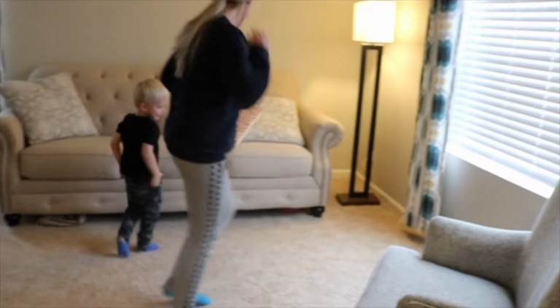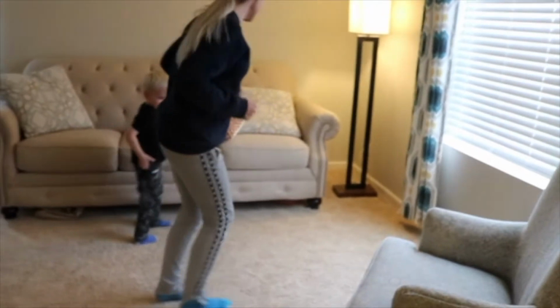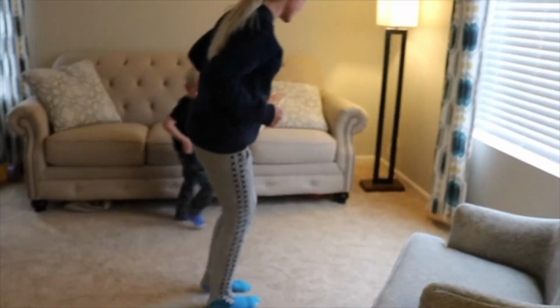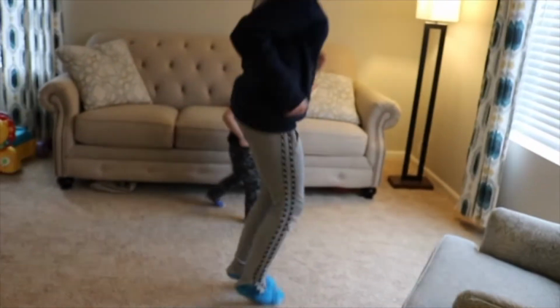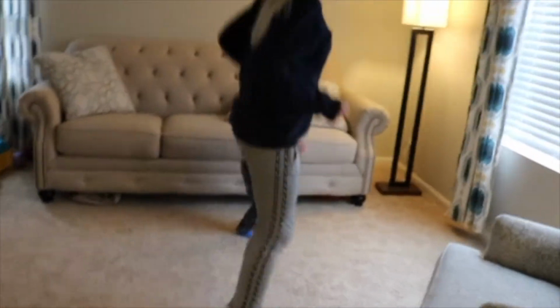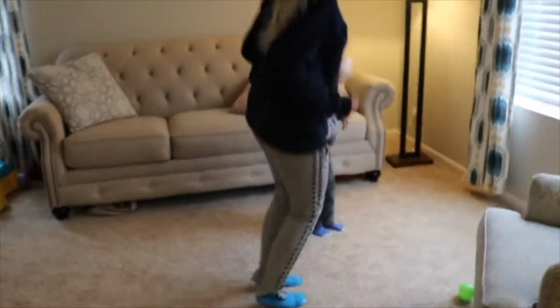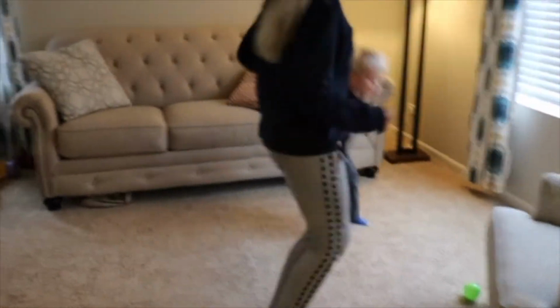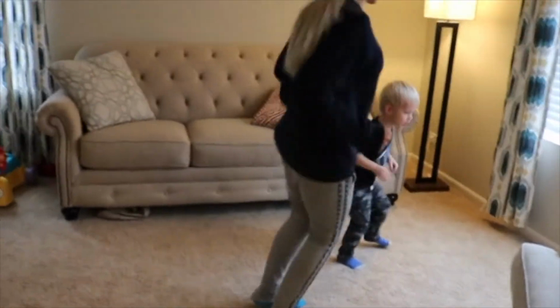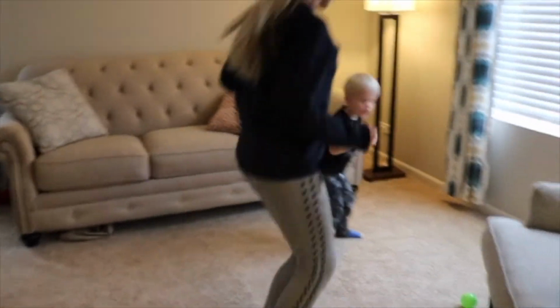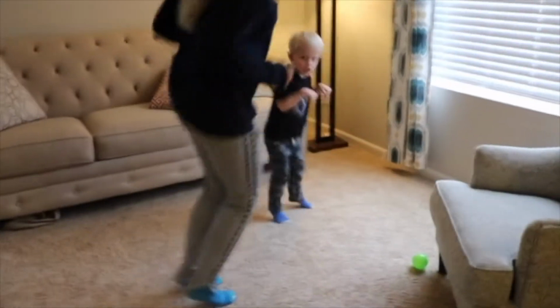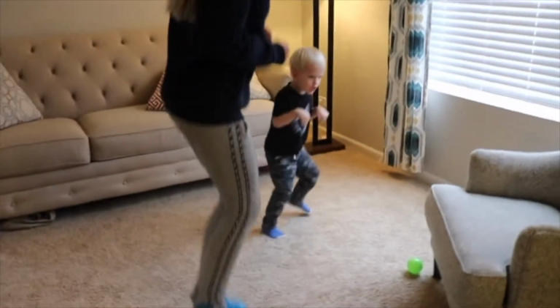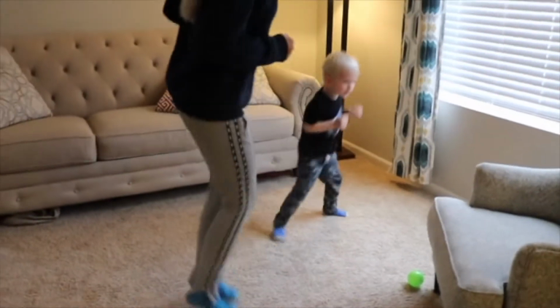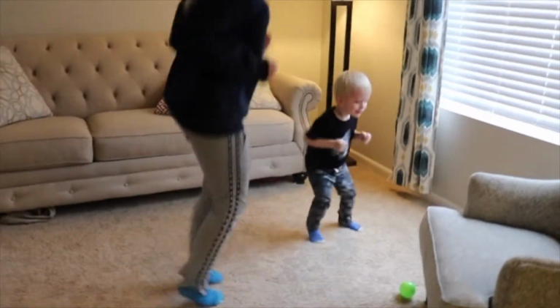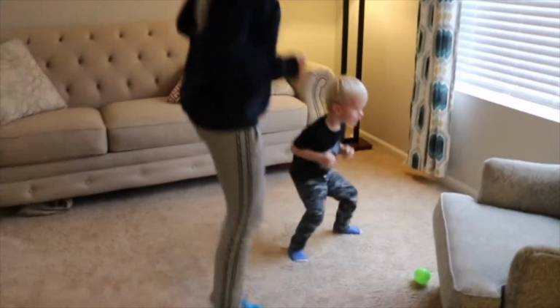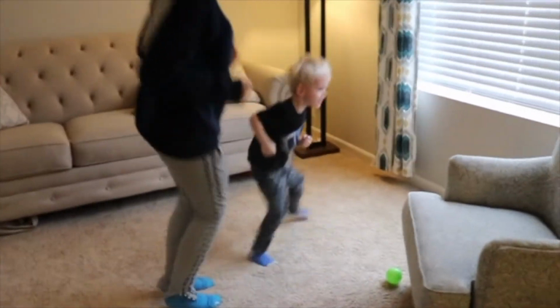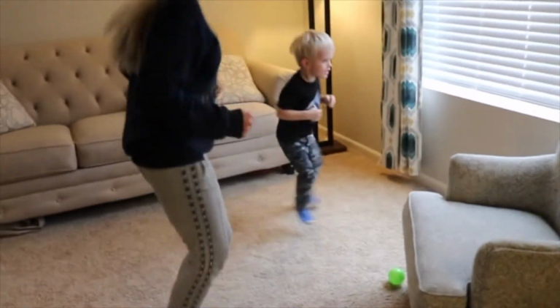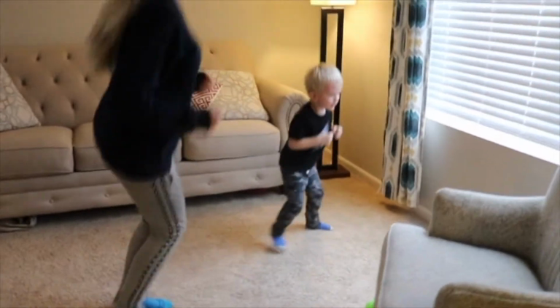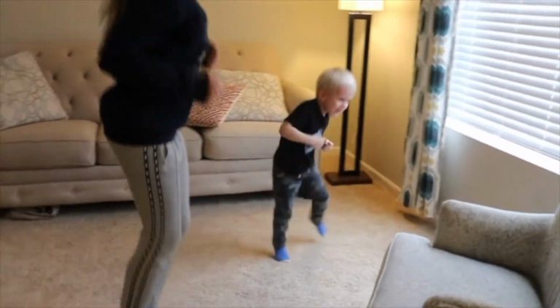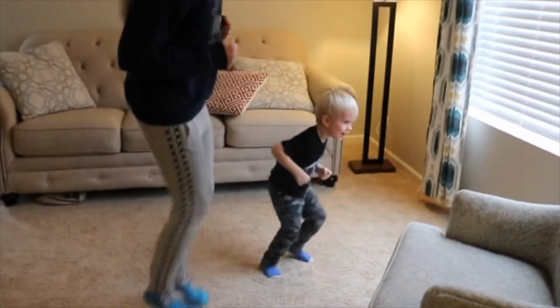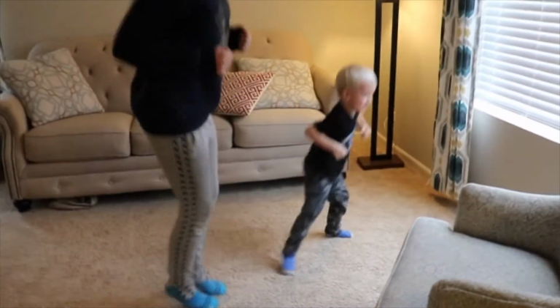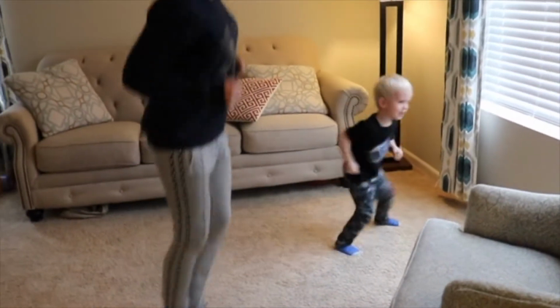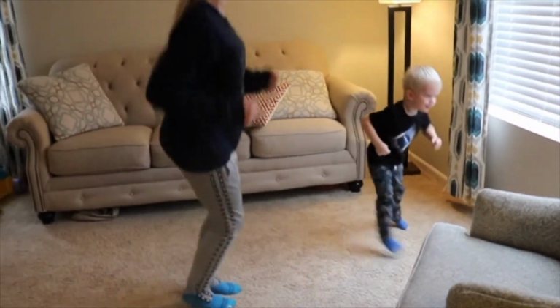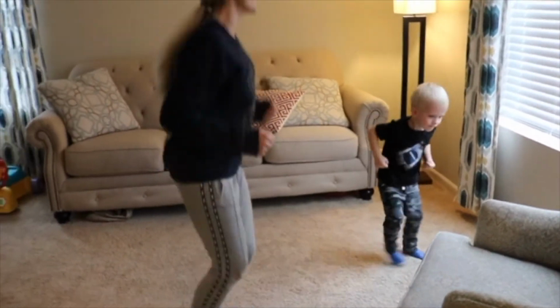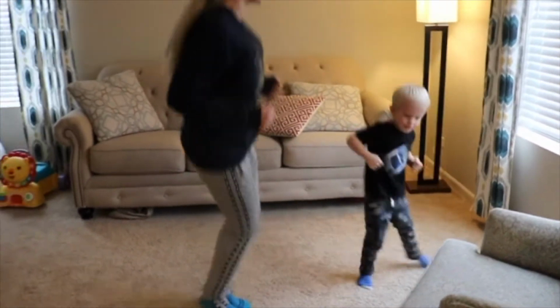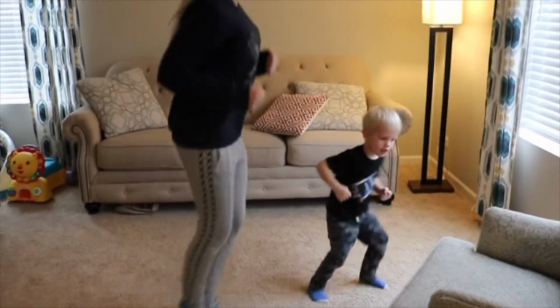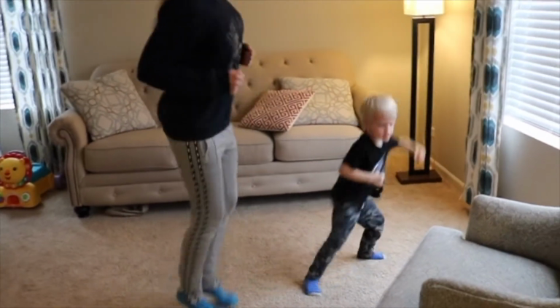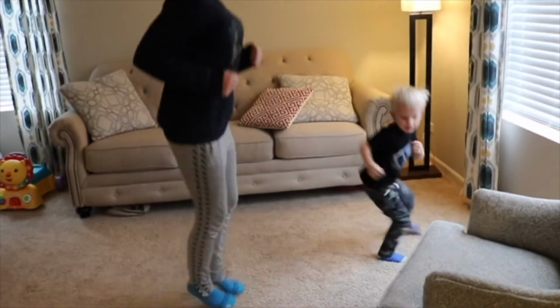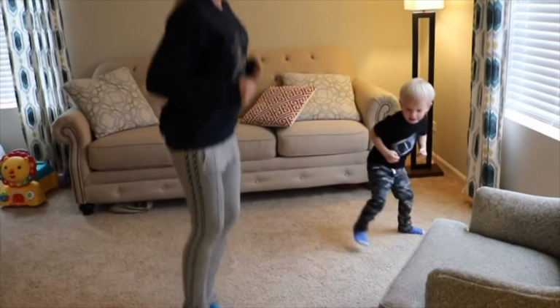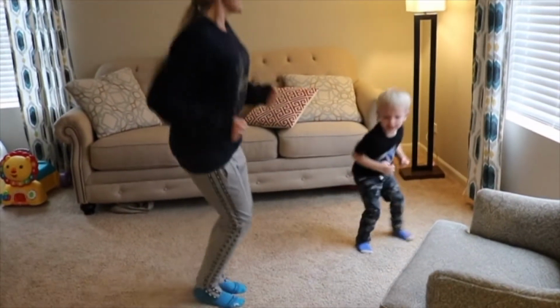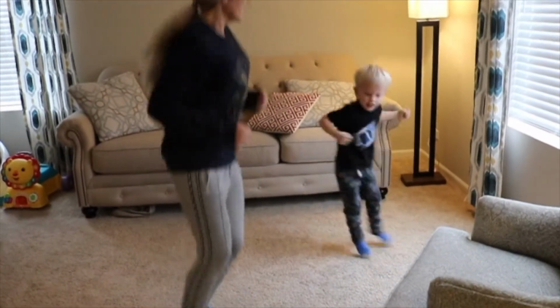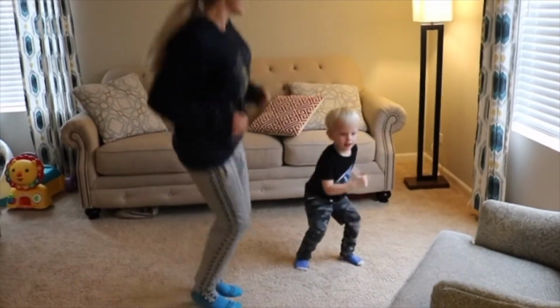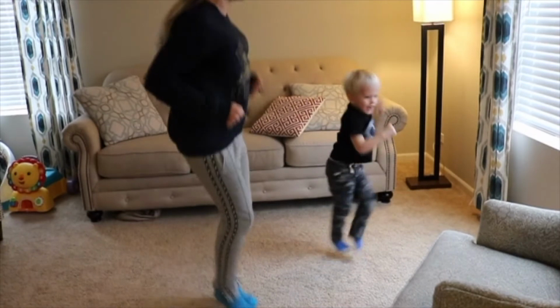Ready? High knees — as high as you can! One, two, three, four, five, six, seven, eight, nine, ten.